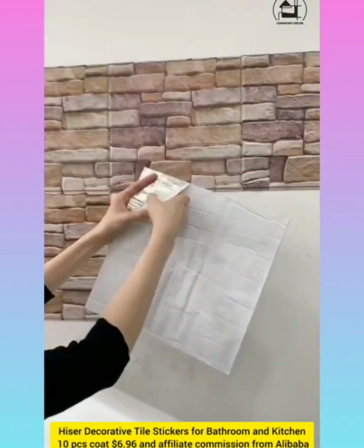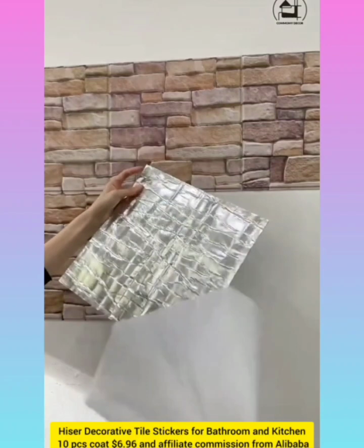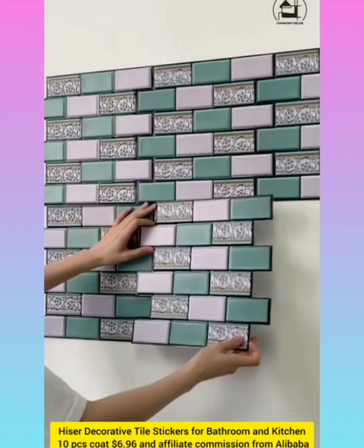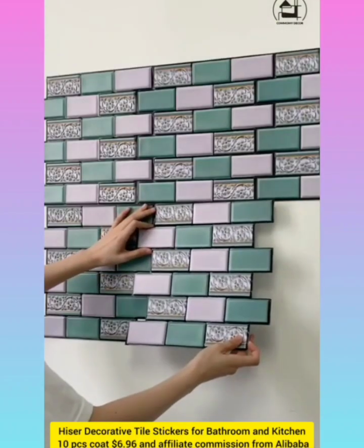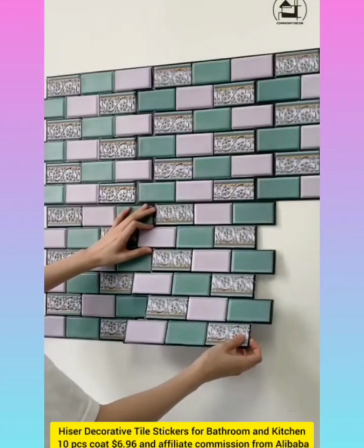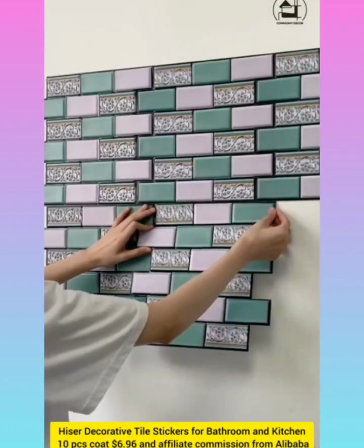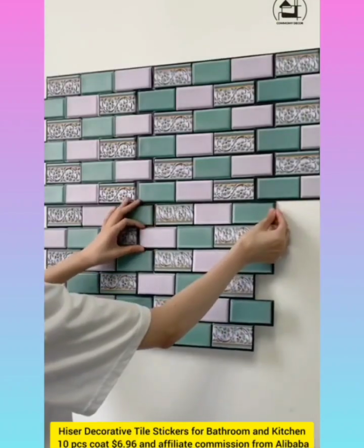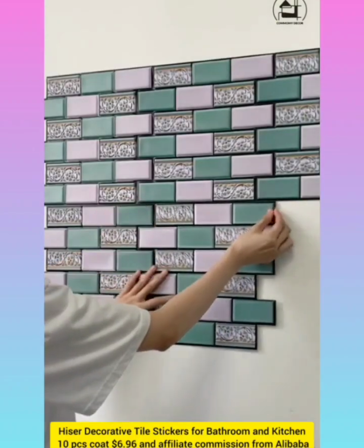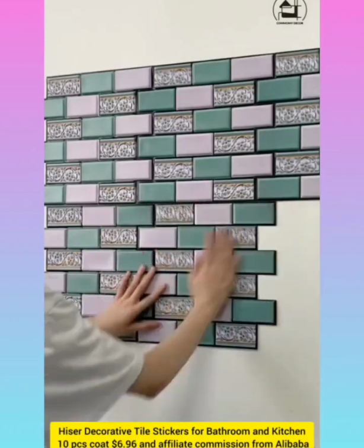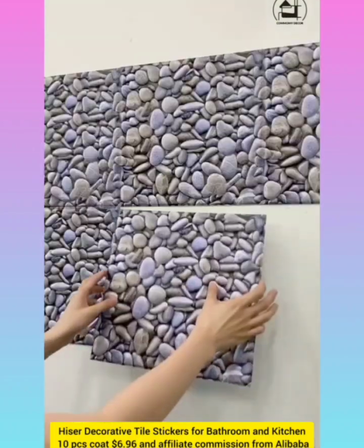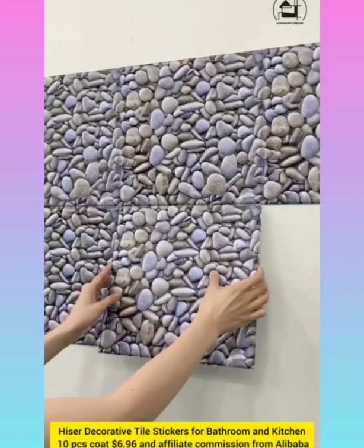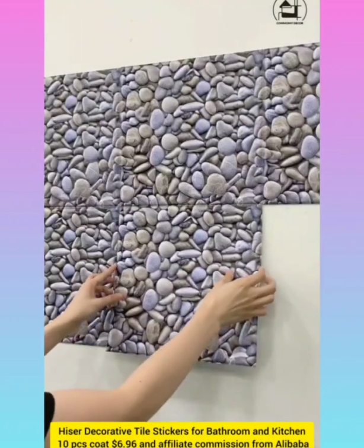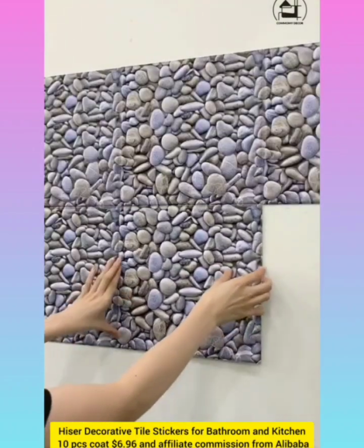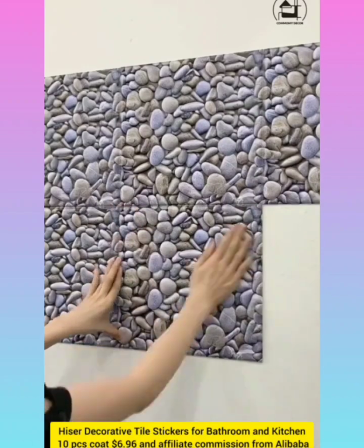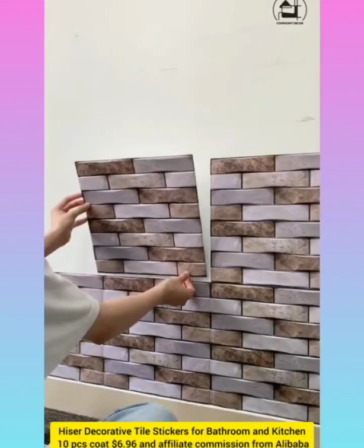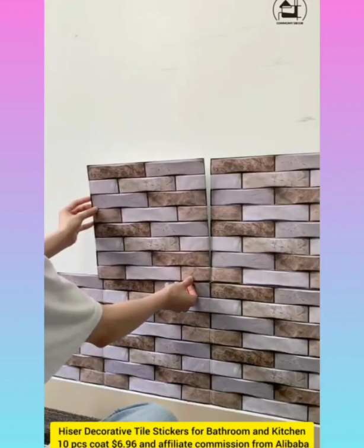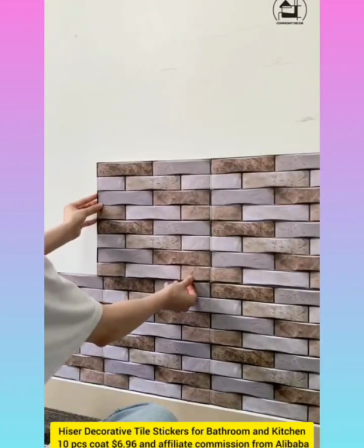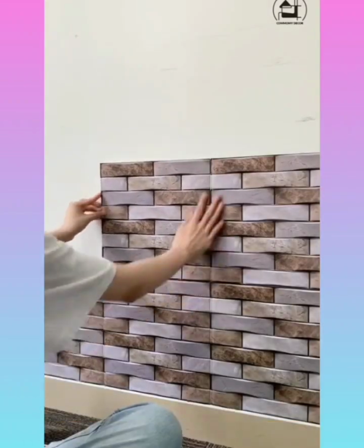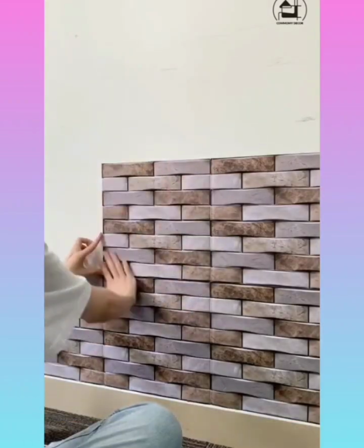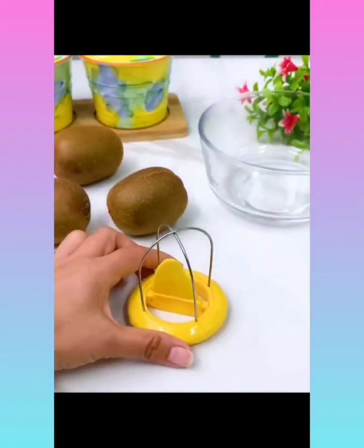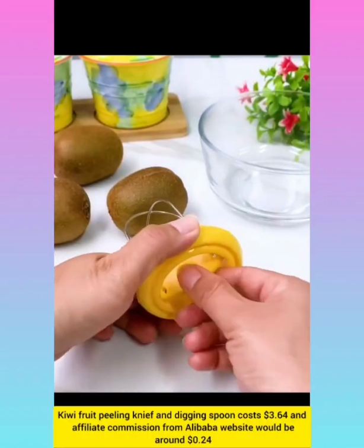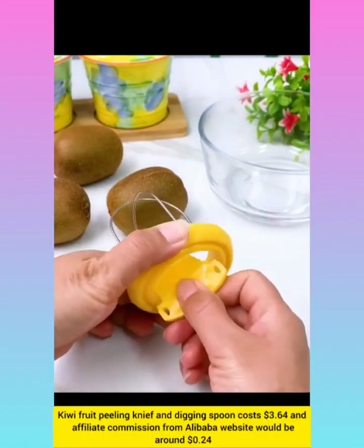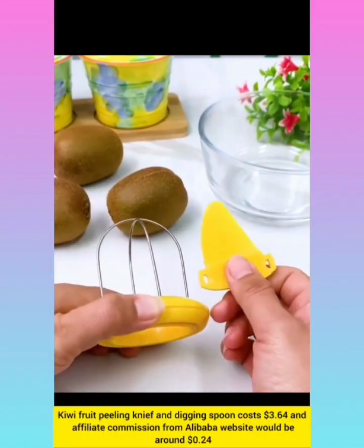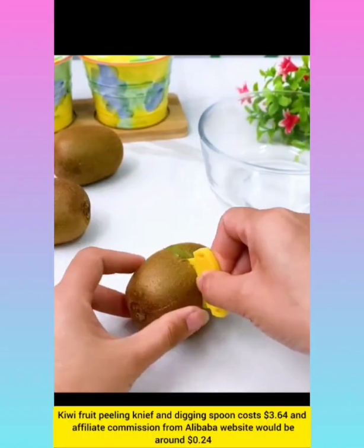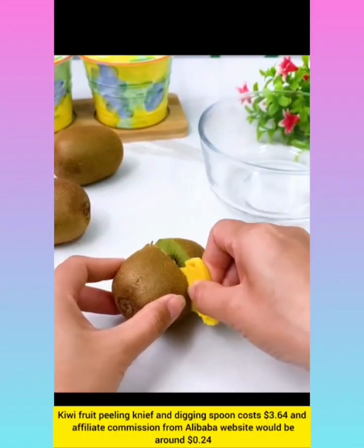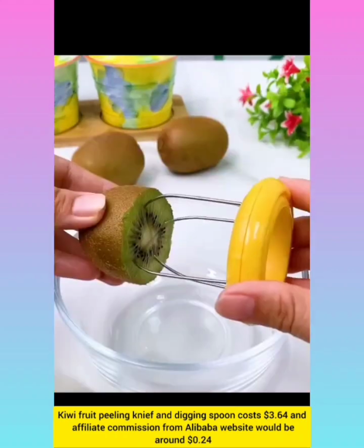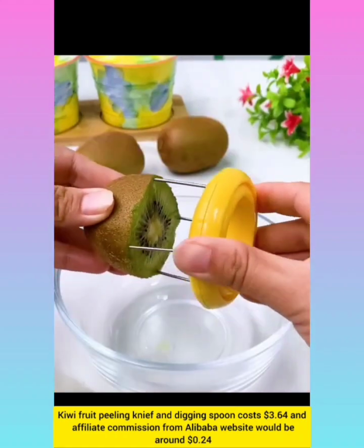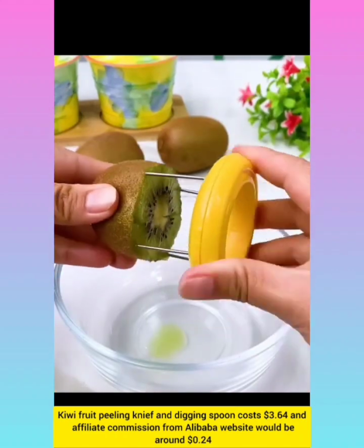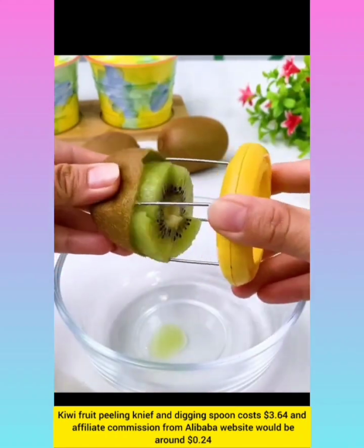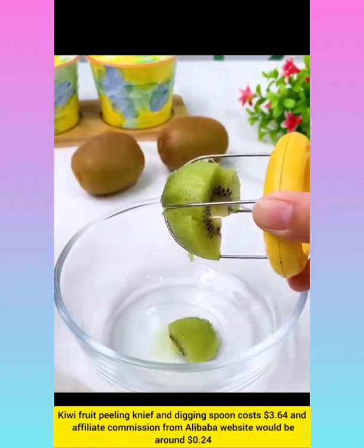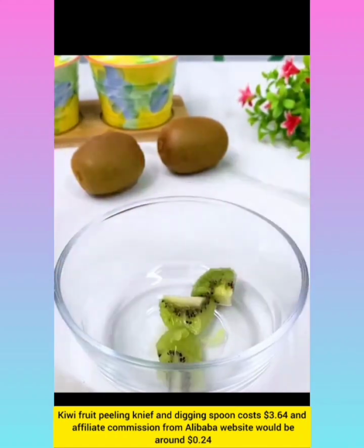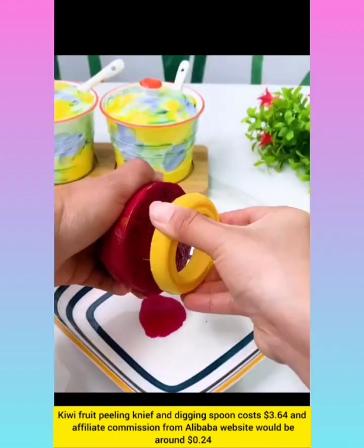Decorative tile stickers for bathroom and kitchen with affiliate commission around $0.48. Fruit filling knife with affiliate commission around $0.24.